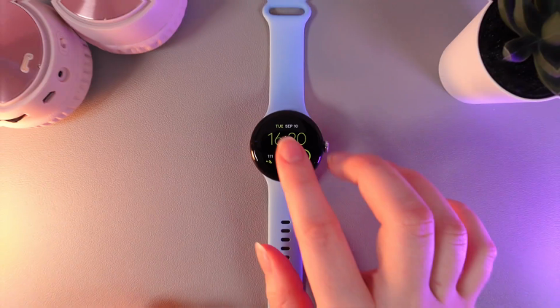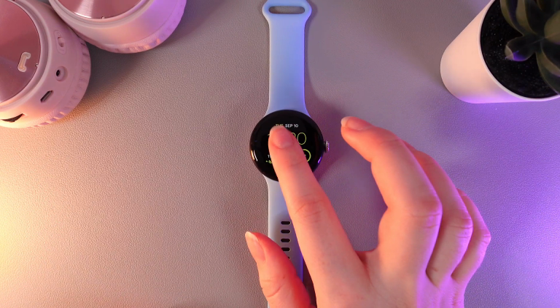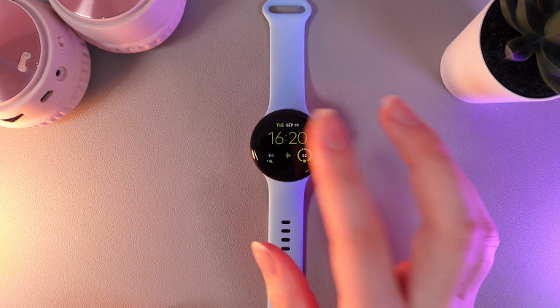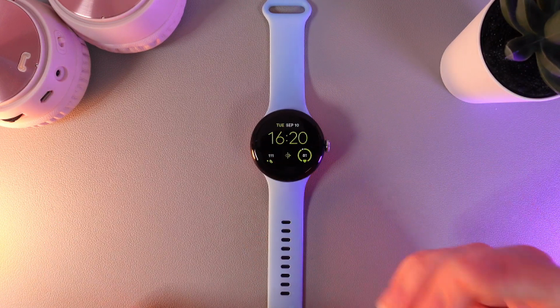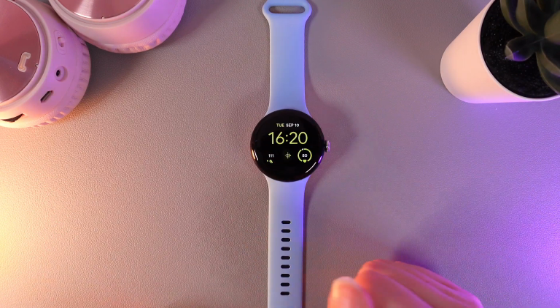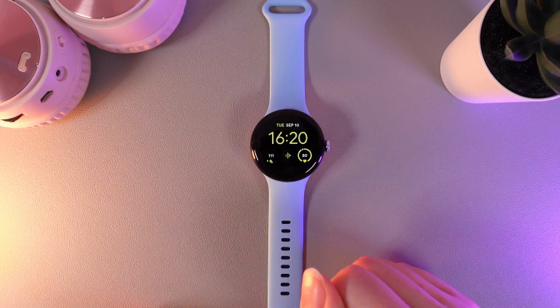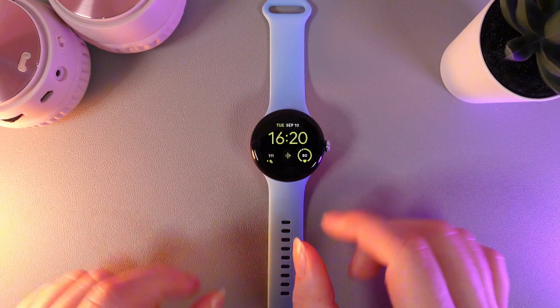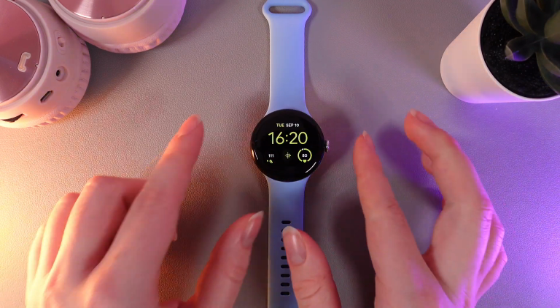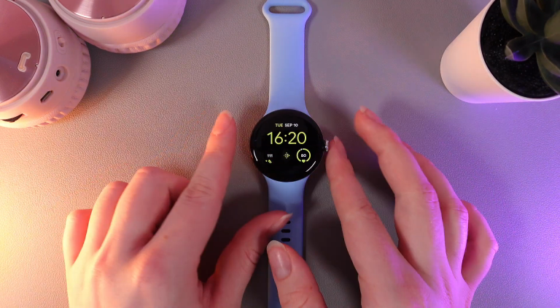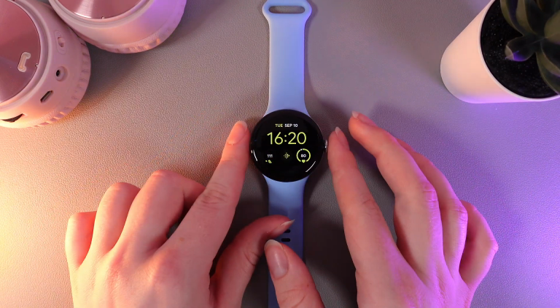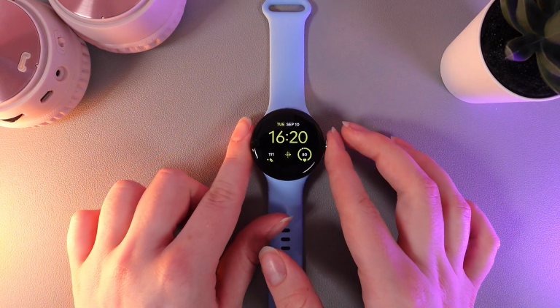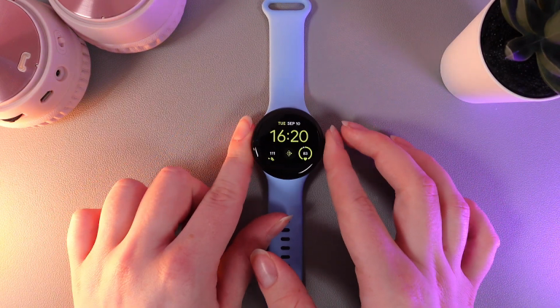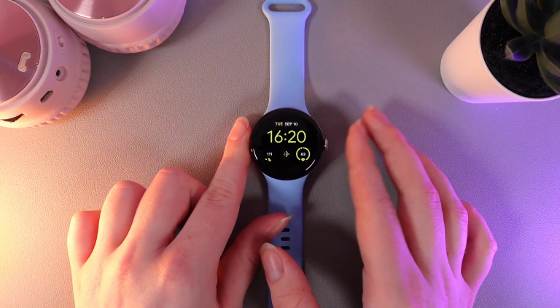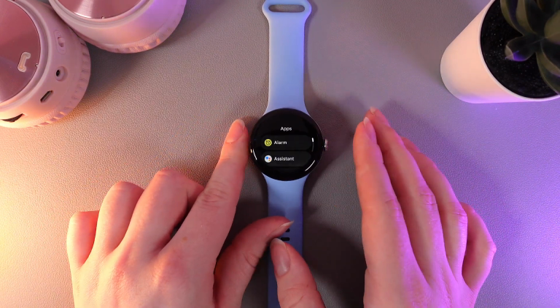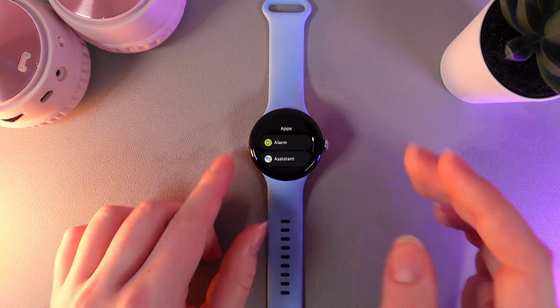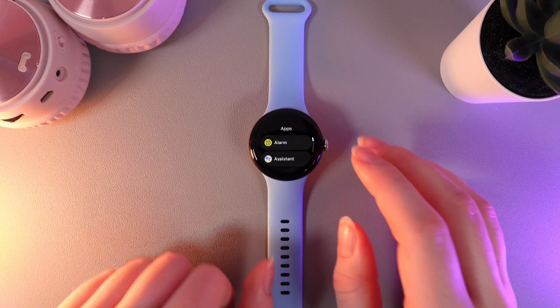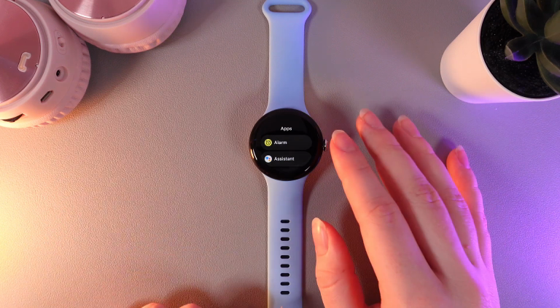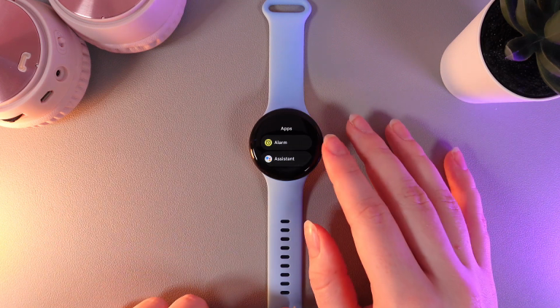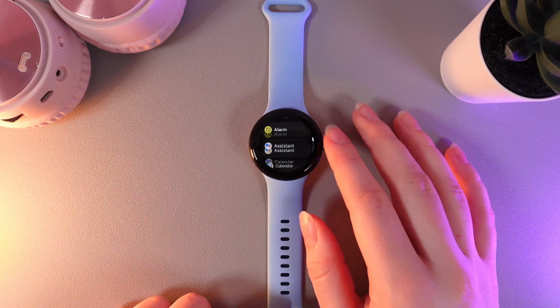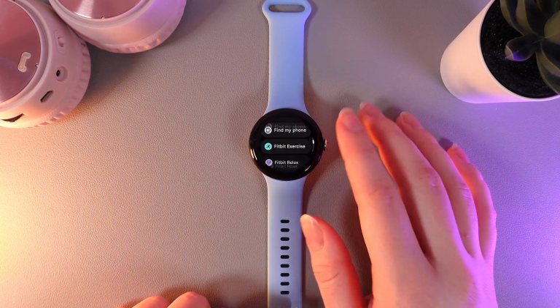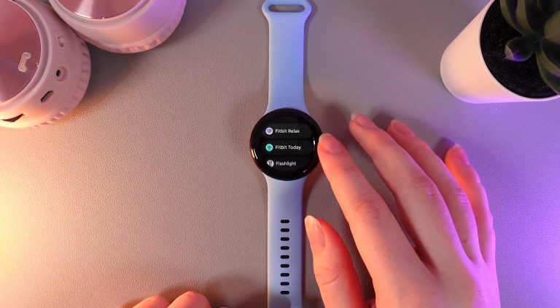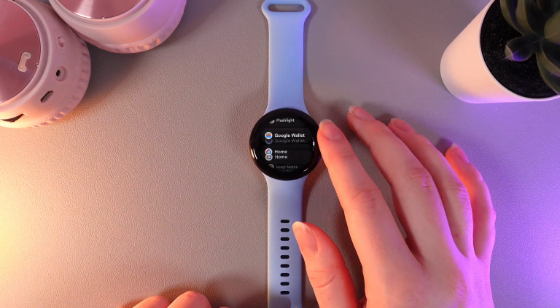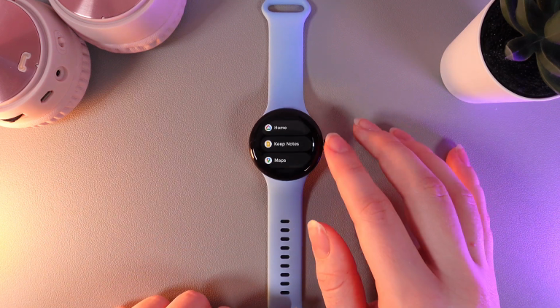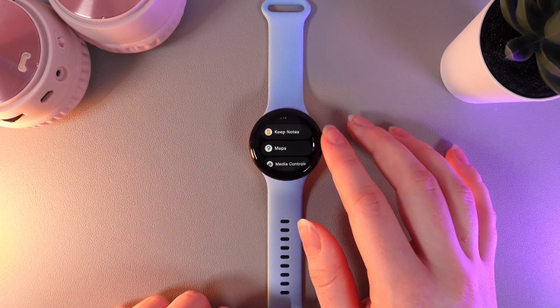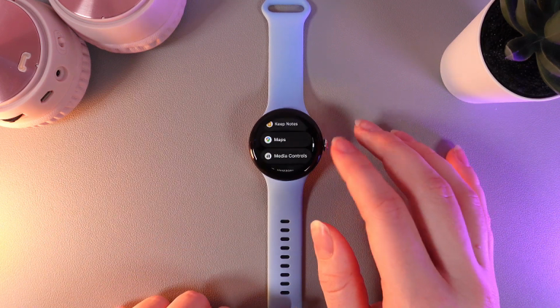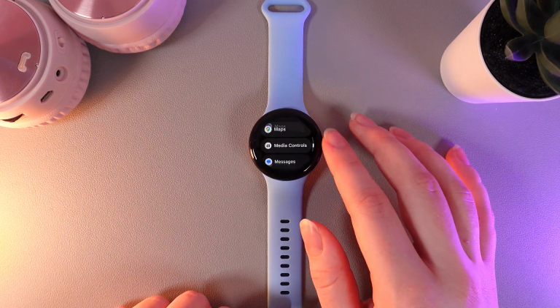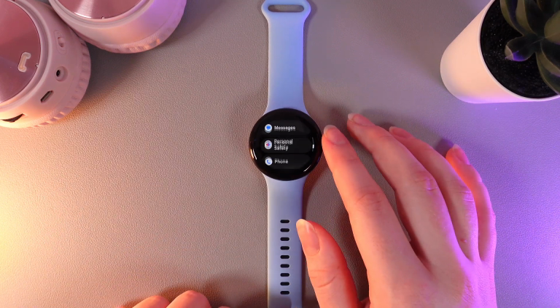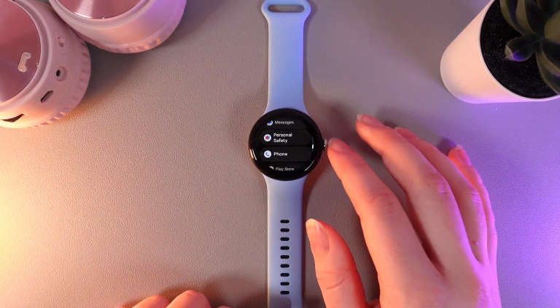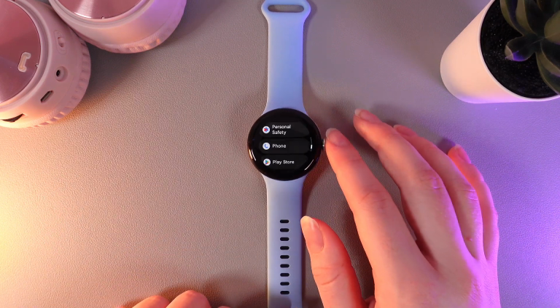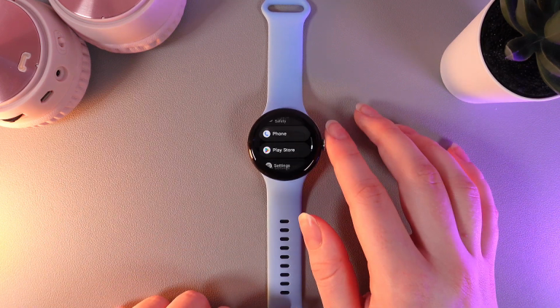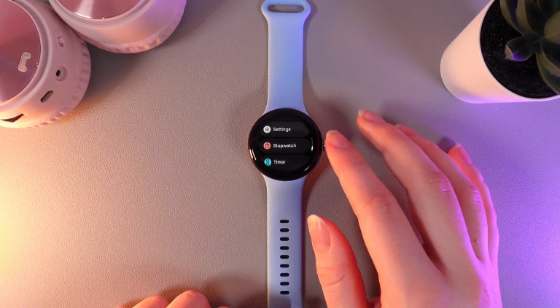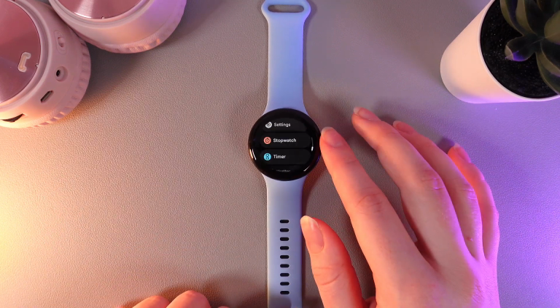As a first step, we need to wake up our watch and then click on the digital crown to go to the applications. Scroll down until you find the app named Settings.